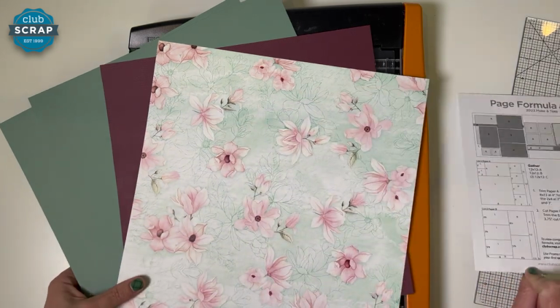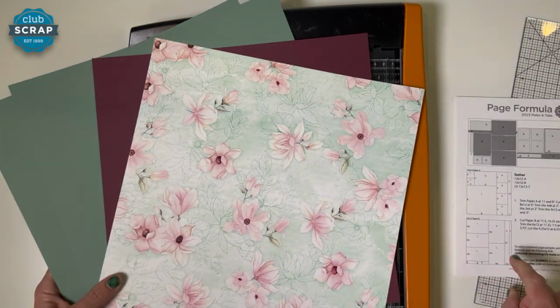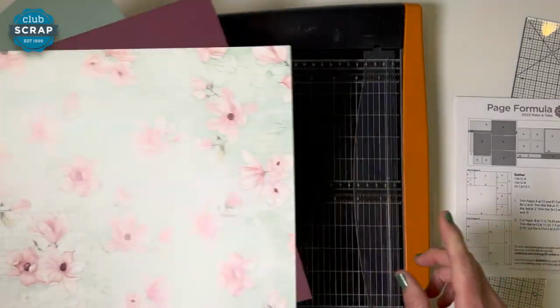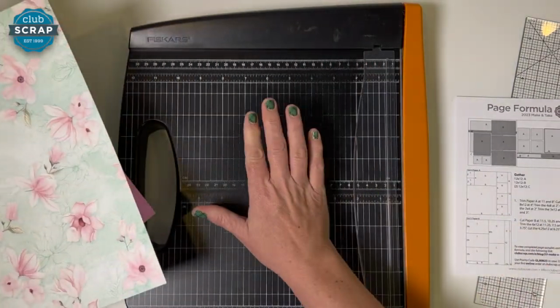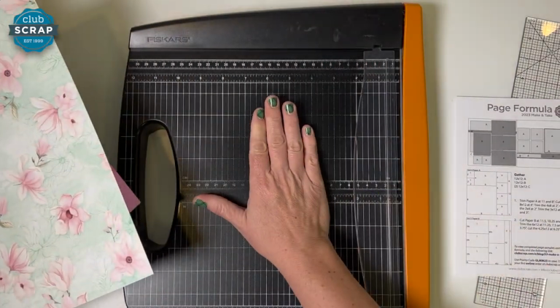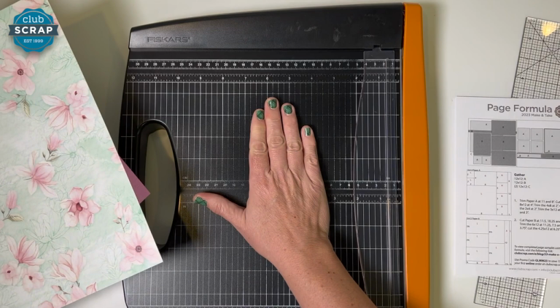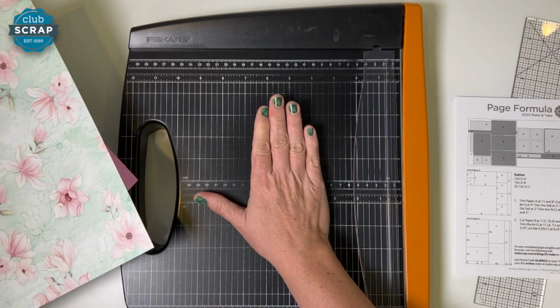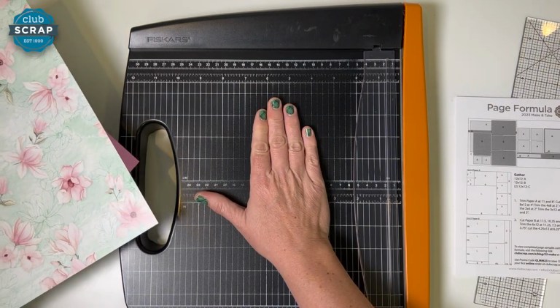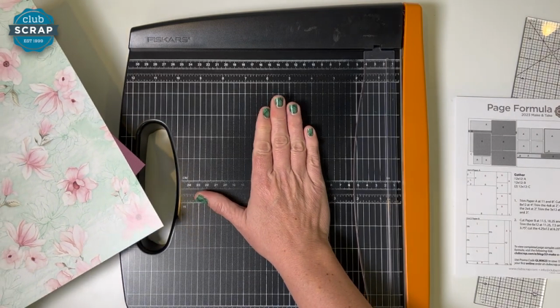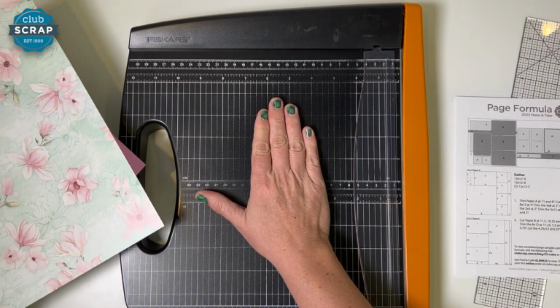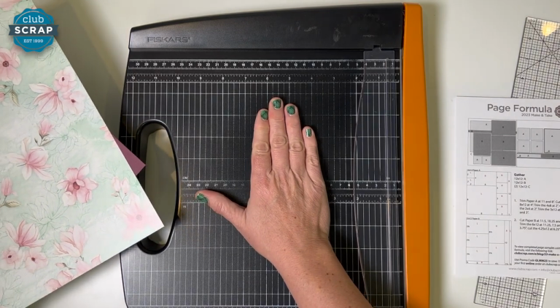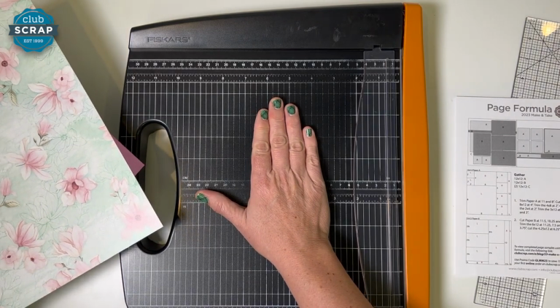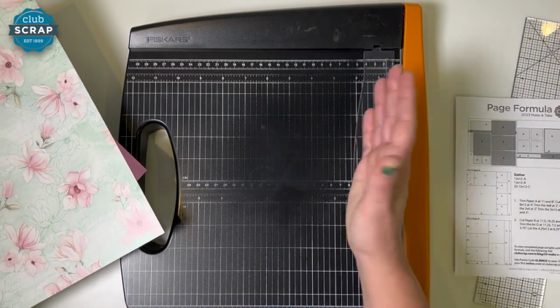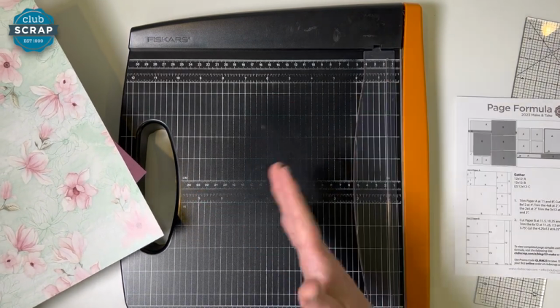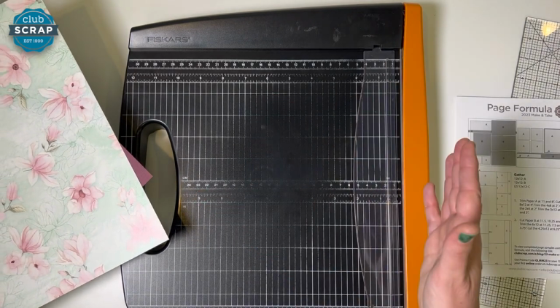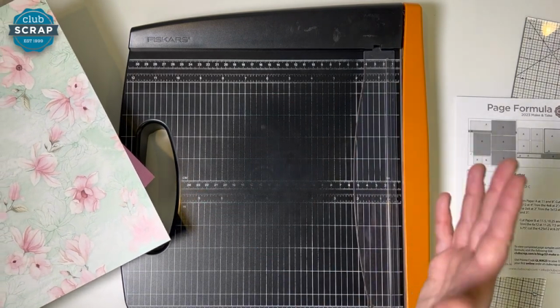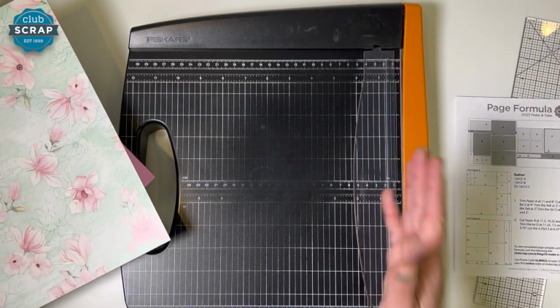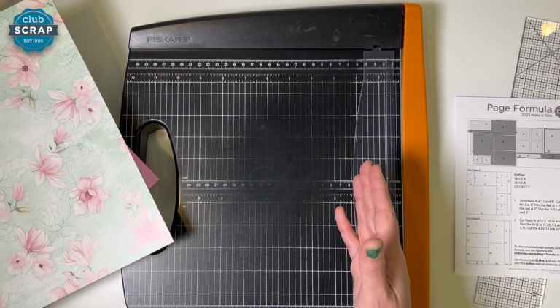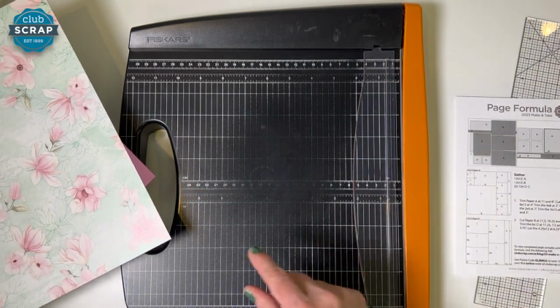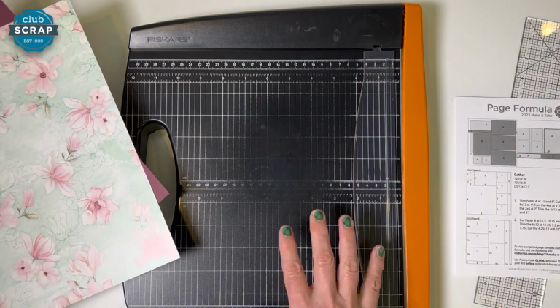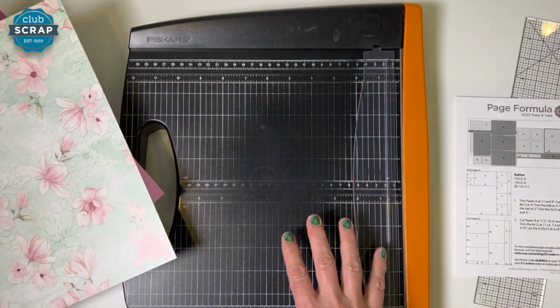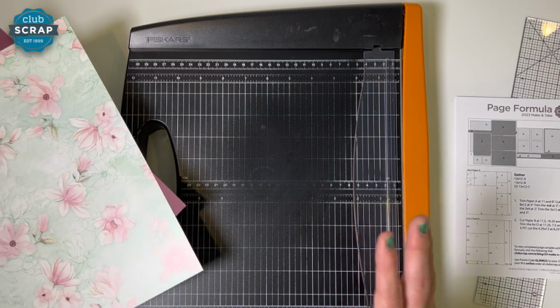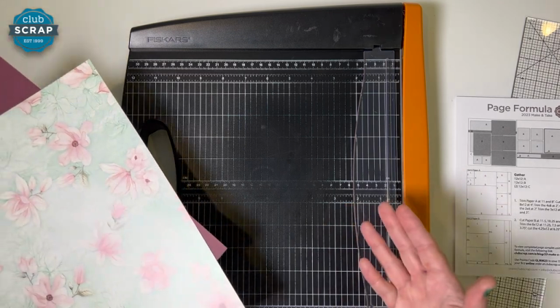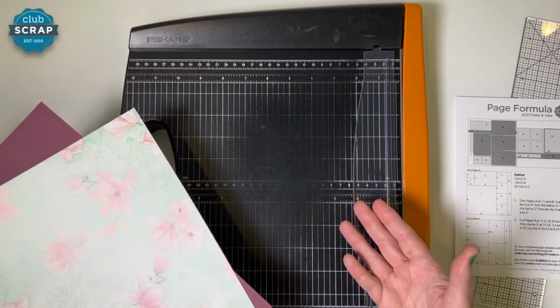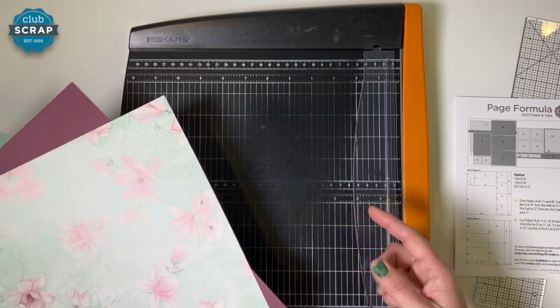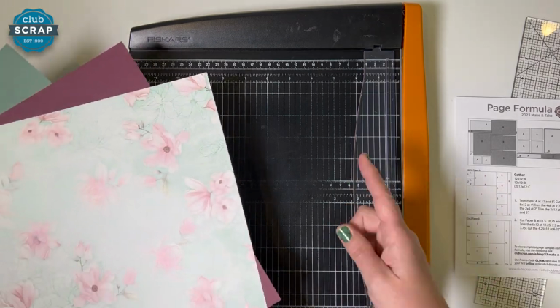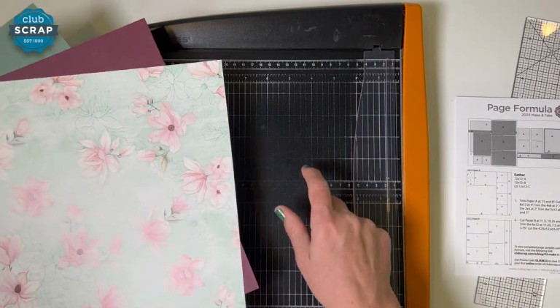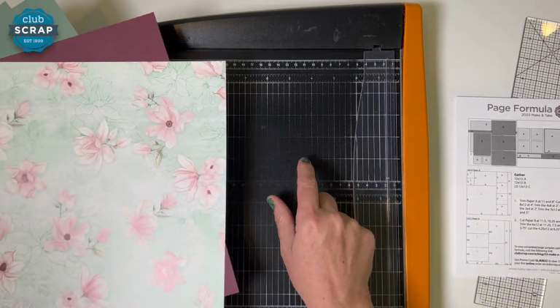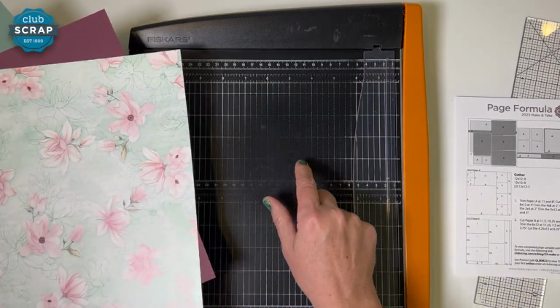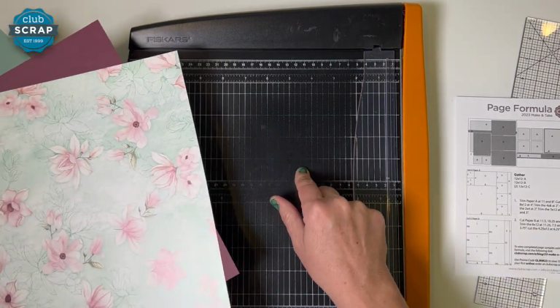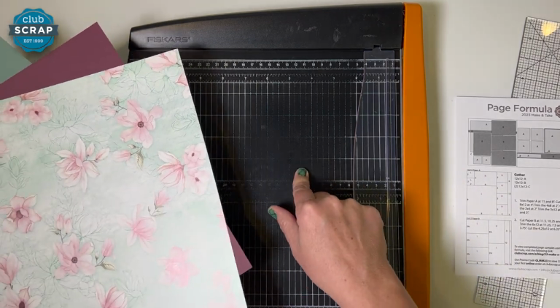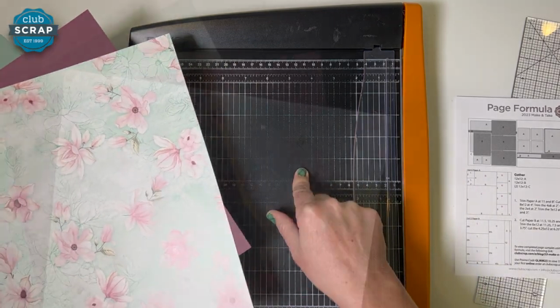To help me get started I have my Fiskars guillotine style trimmer. I consider this to be my best friend and my workhorse. They're very economical and I do carry them here at Club Scrap if you happen to need one.